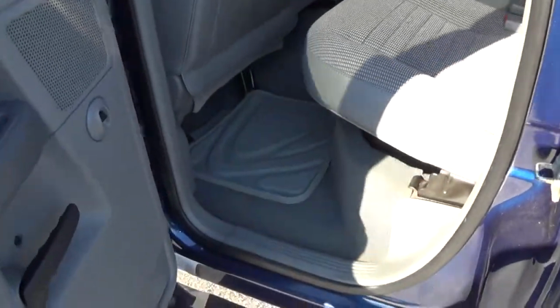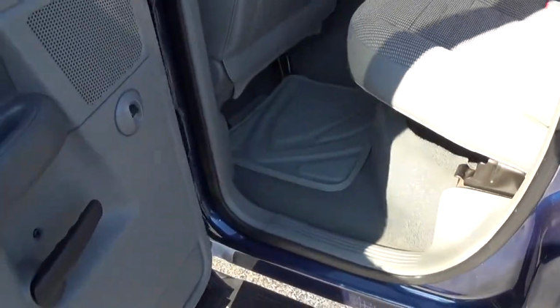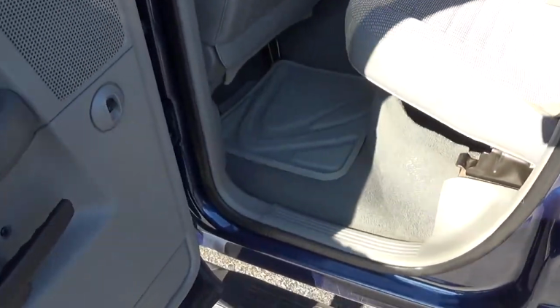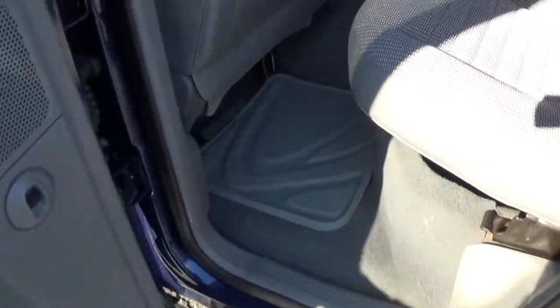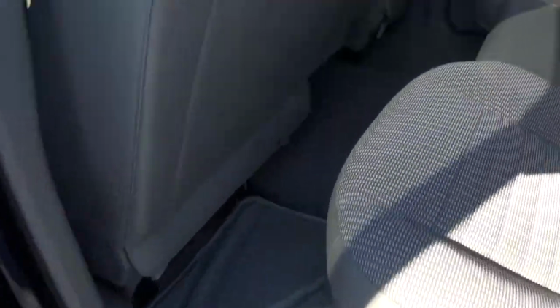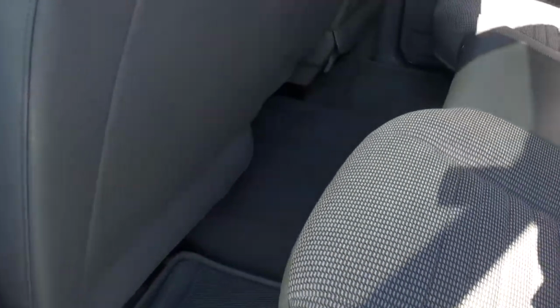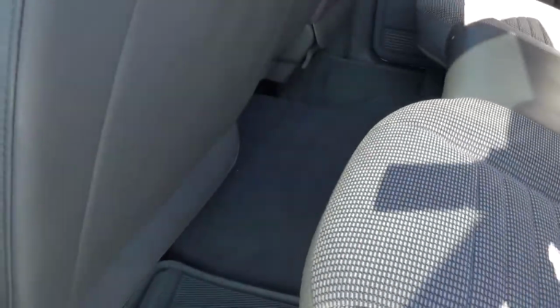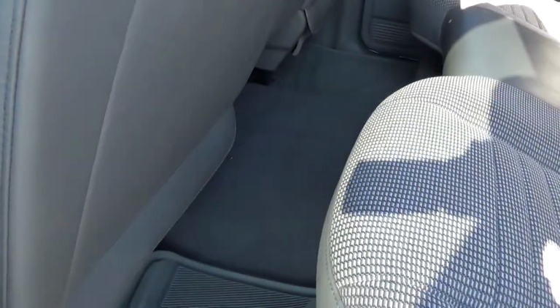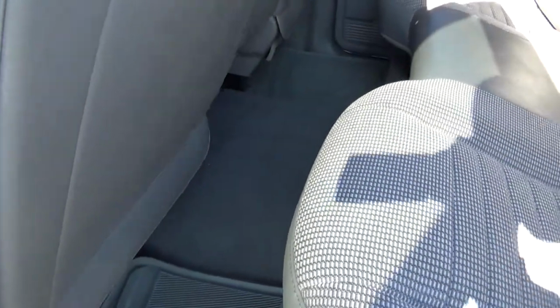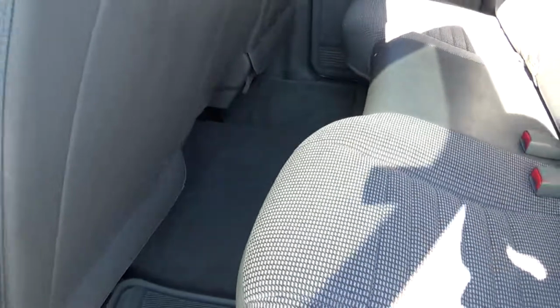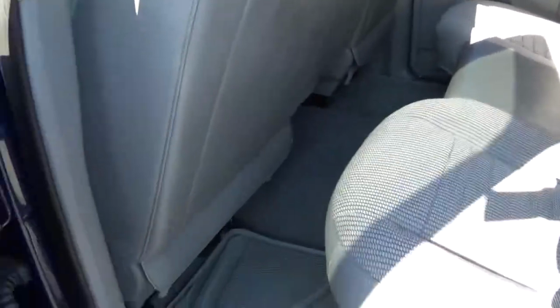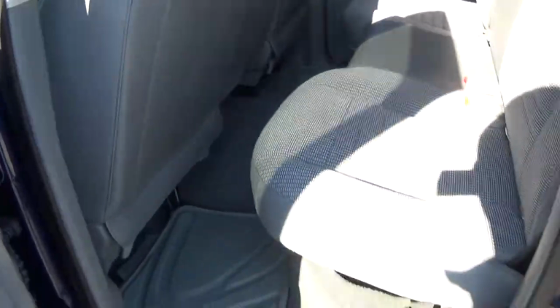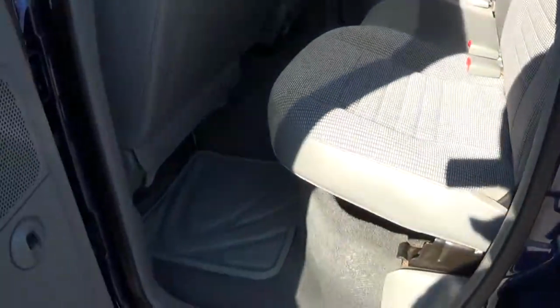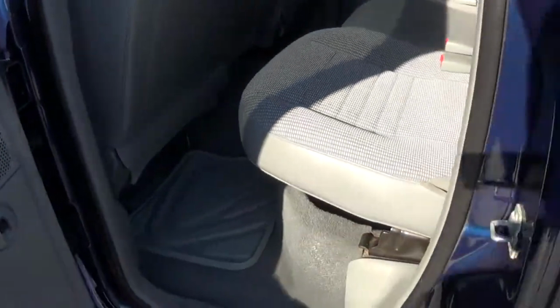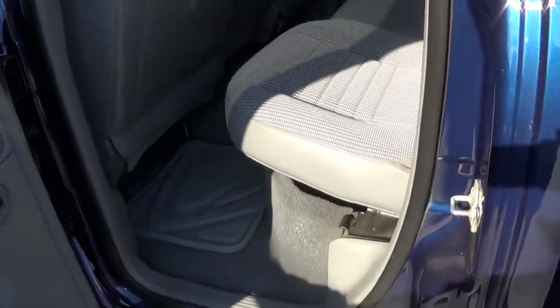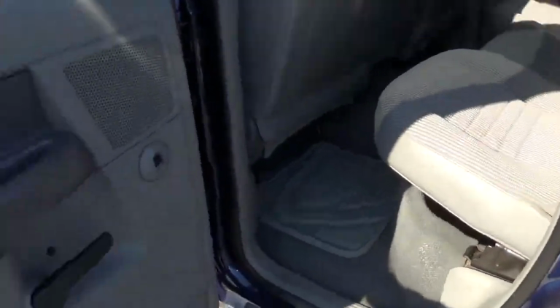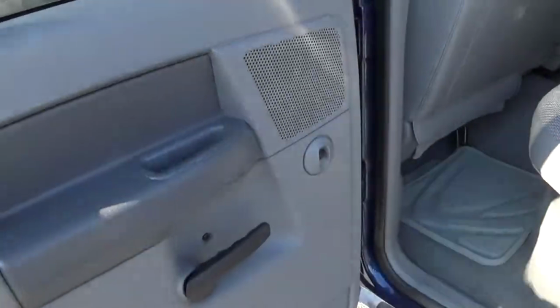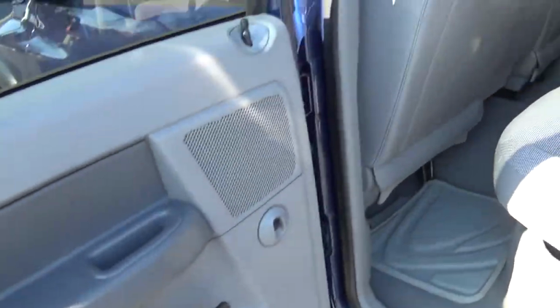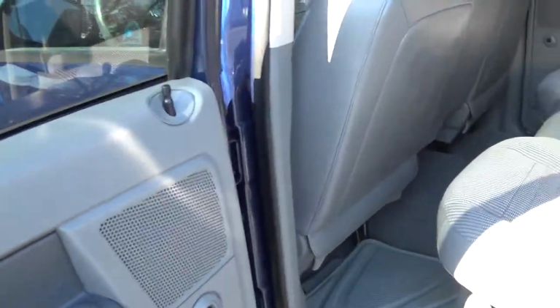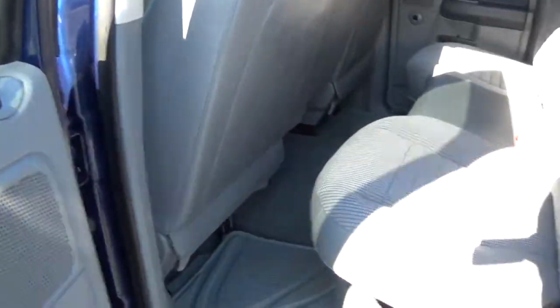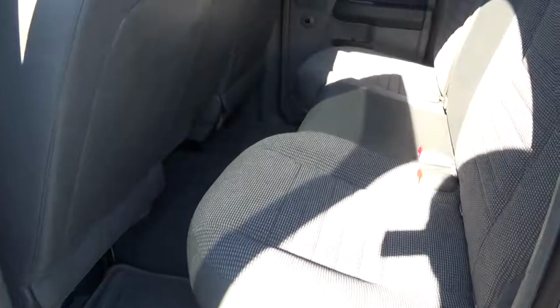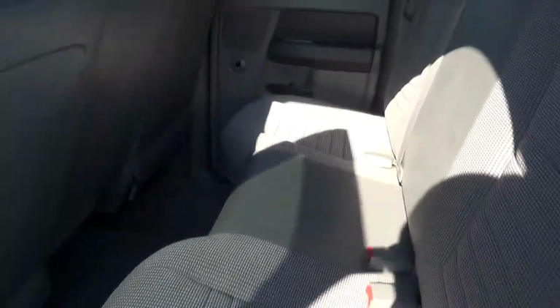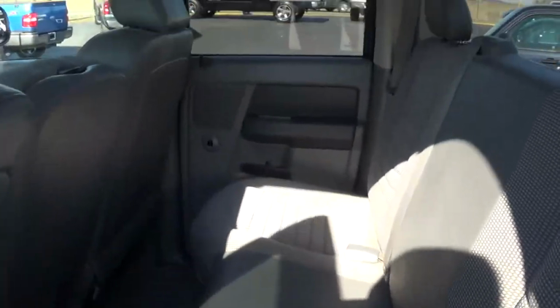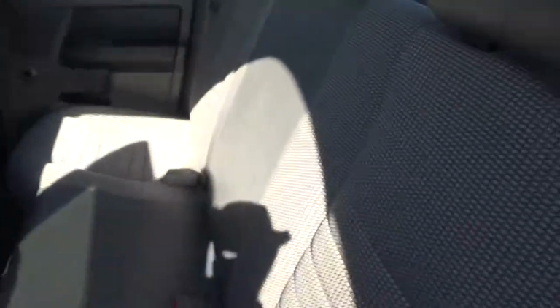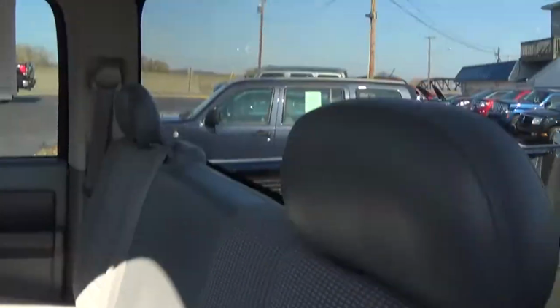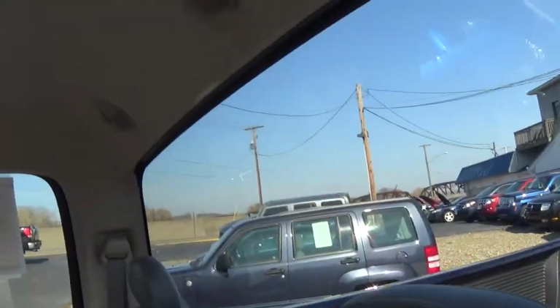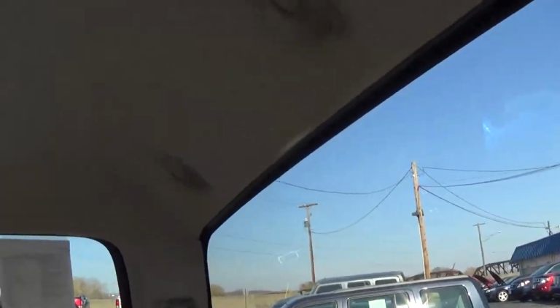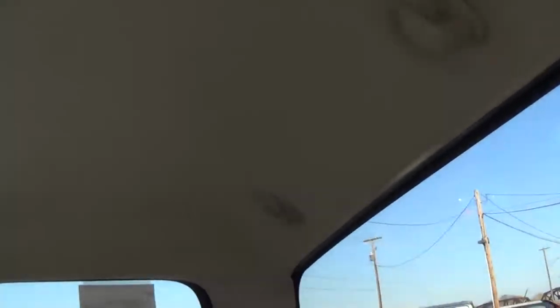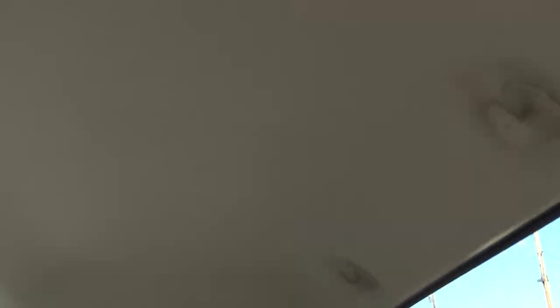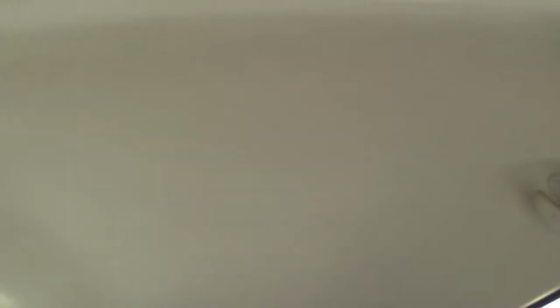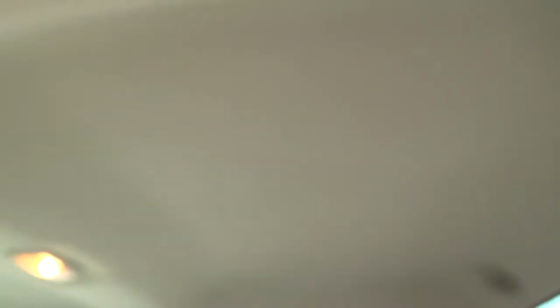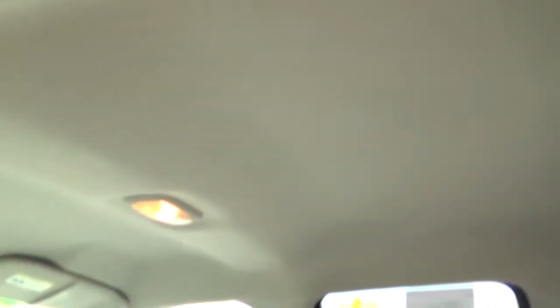You got nice rubber floor mats throughout the vehicle. You got a nice amount of room in the back for occupants. This vehicle is in very, very nice shape — it only has 80,000 miles on it.